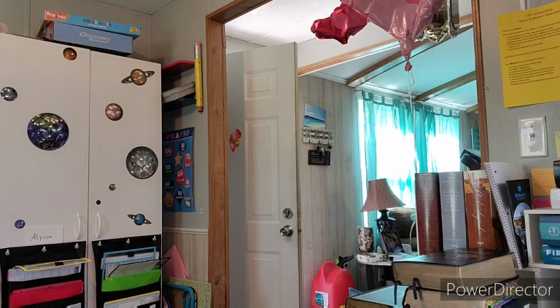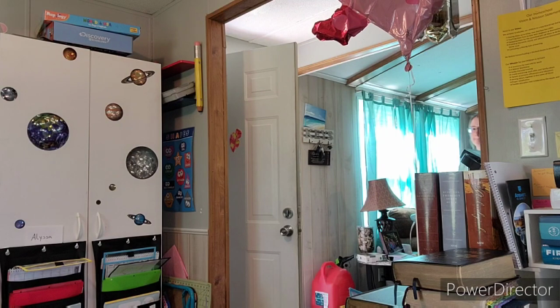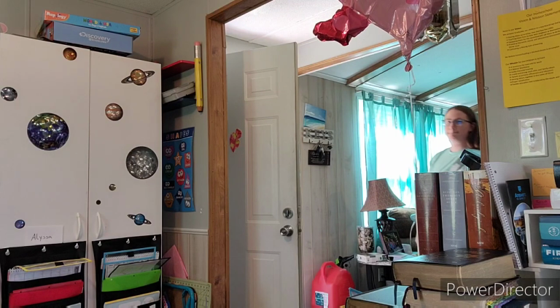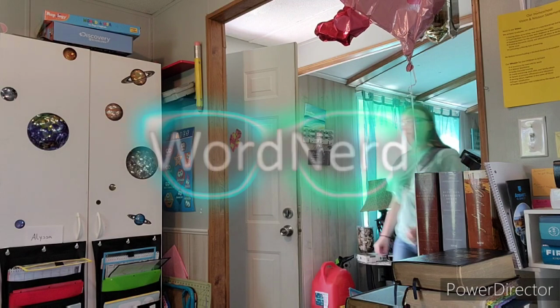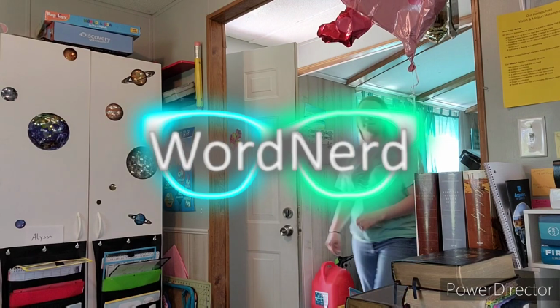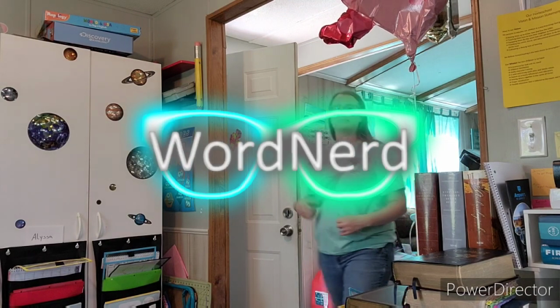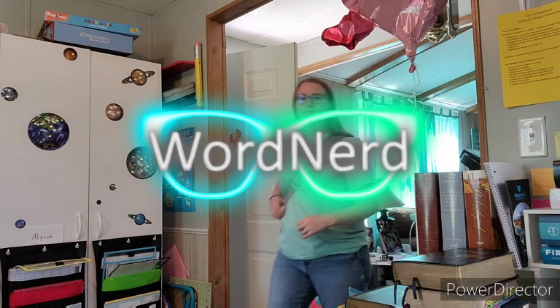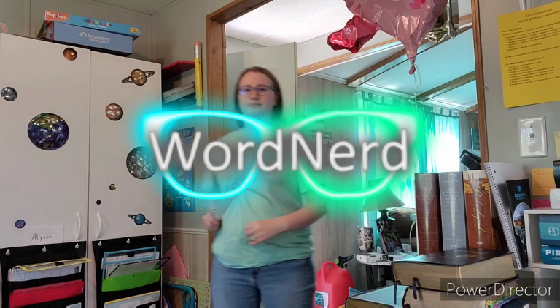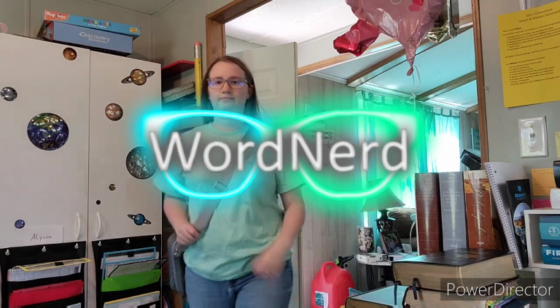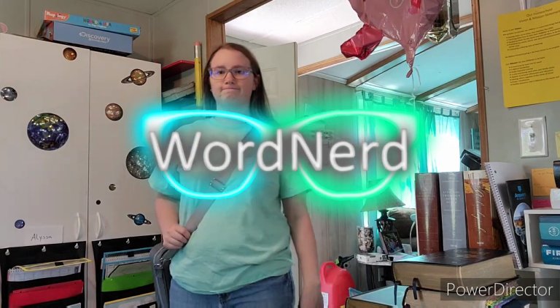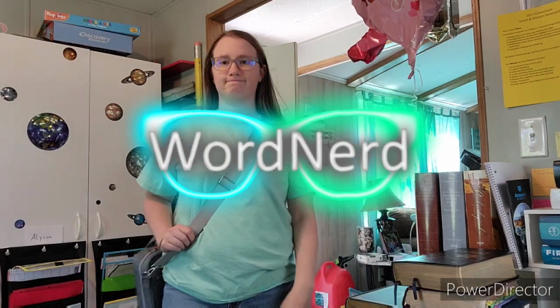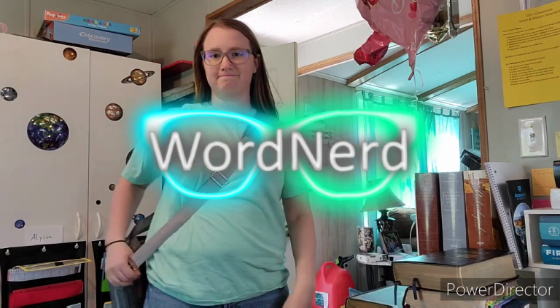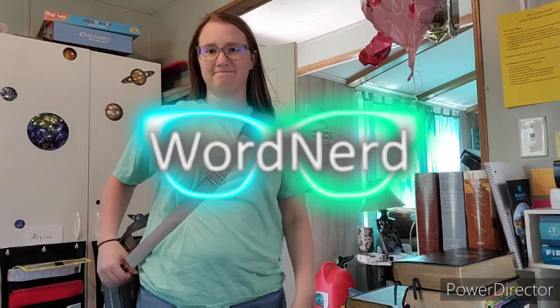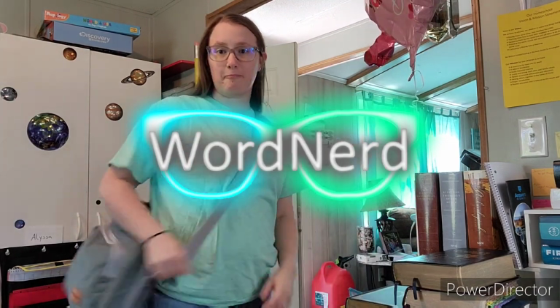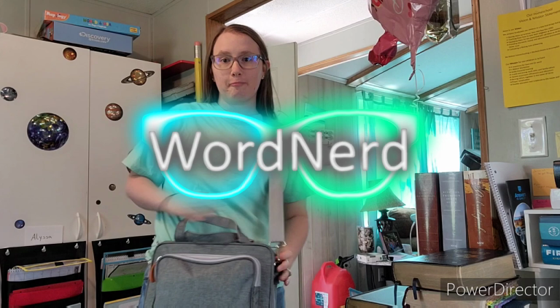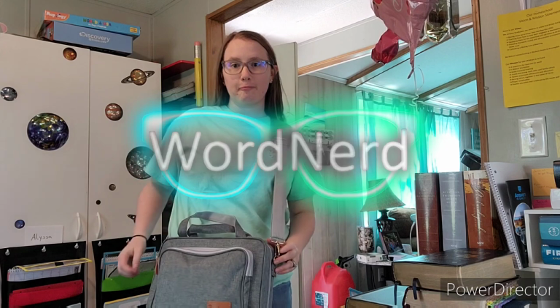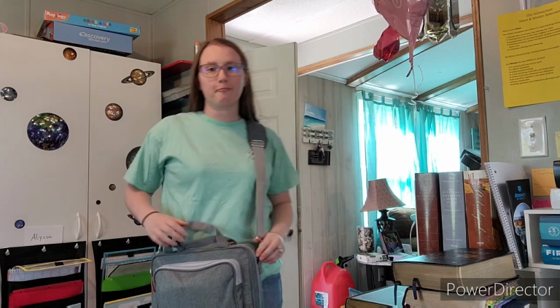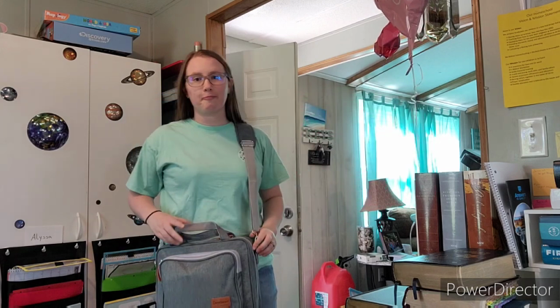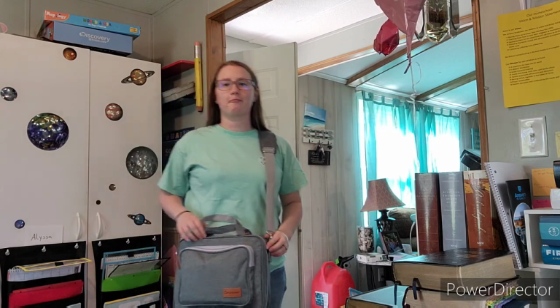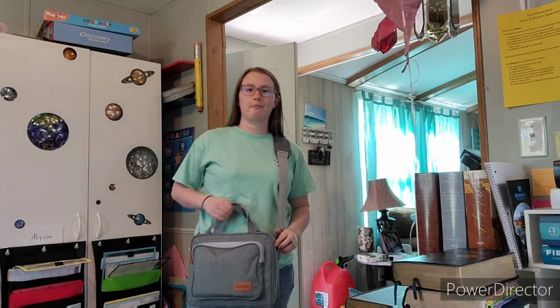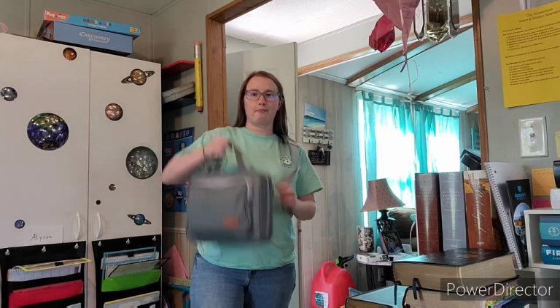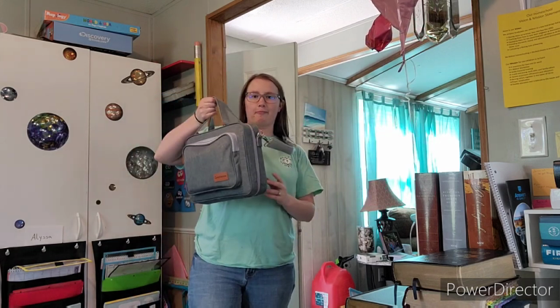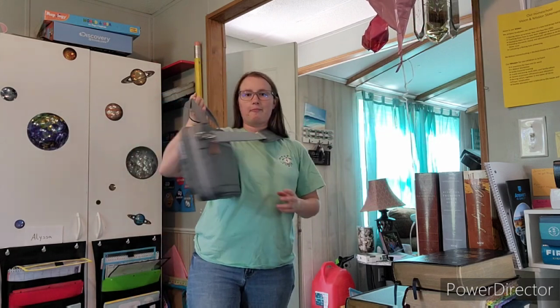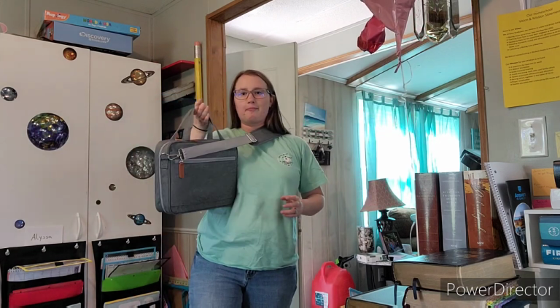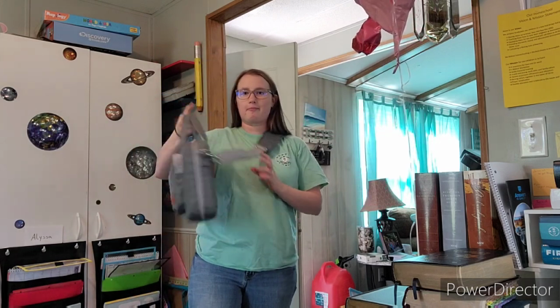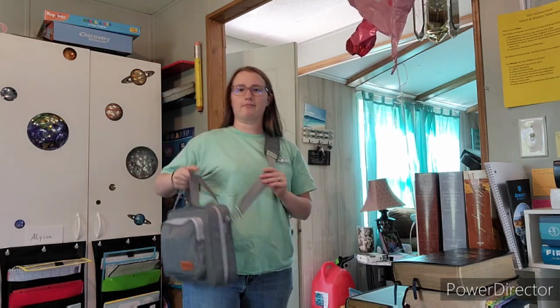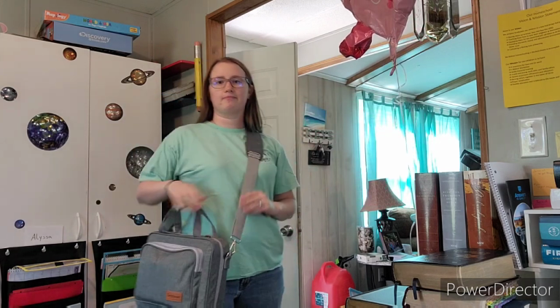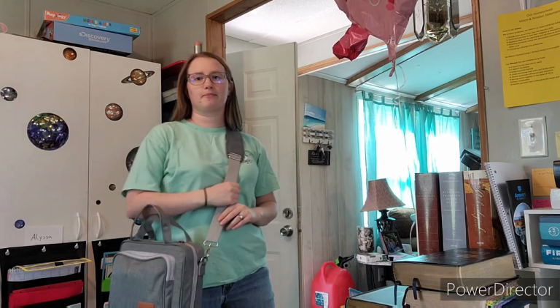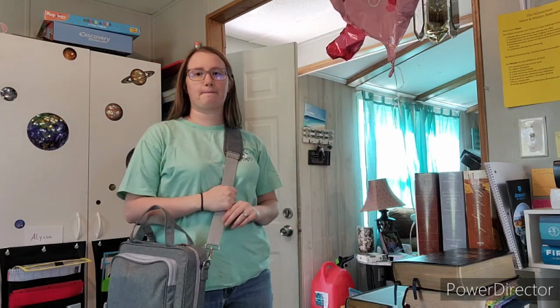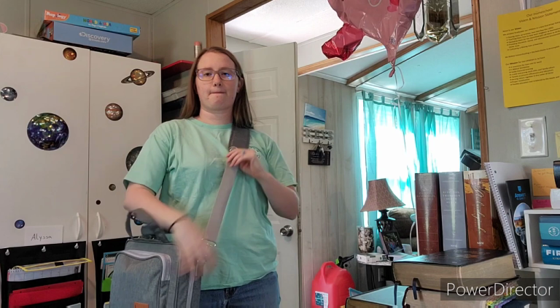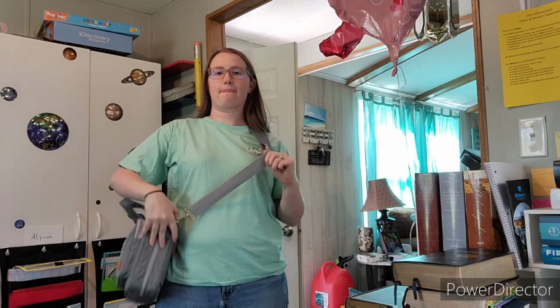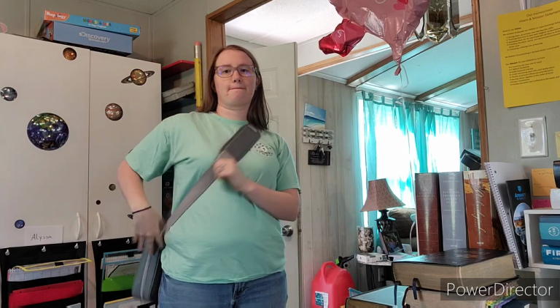Welcome, I'm the Word Nerd, and in this video we're gonna be checking out my new Bible case, or bag, or something like that — cover, whatever you wanna call it.